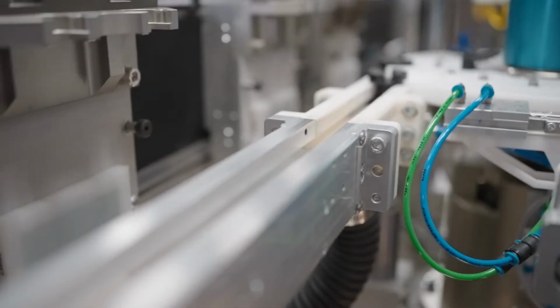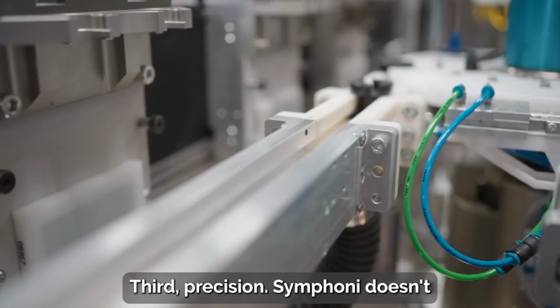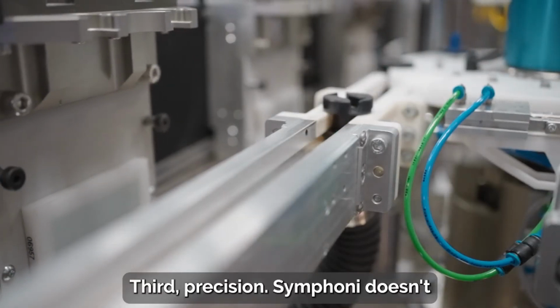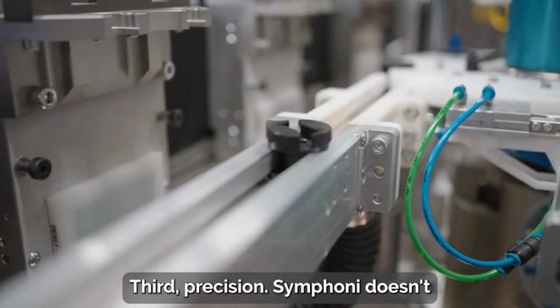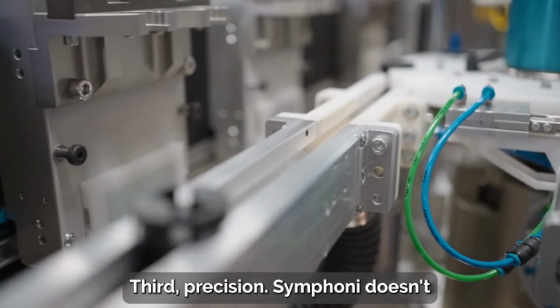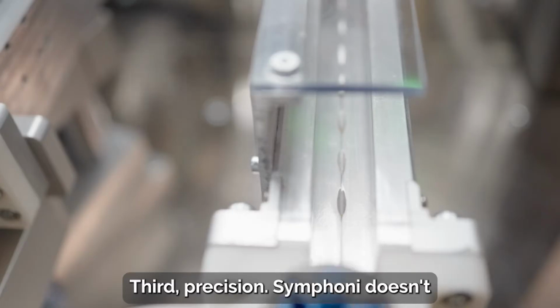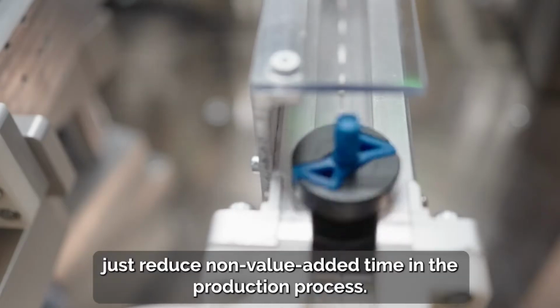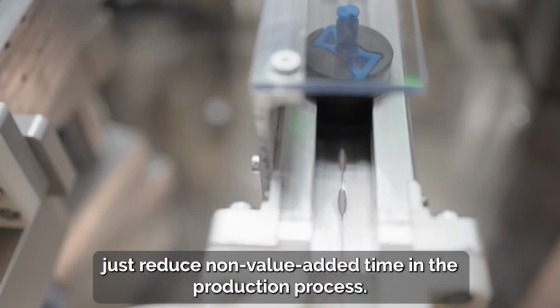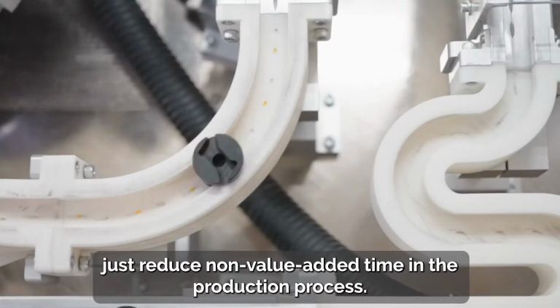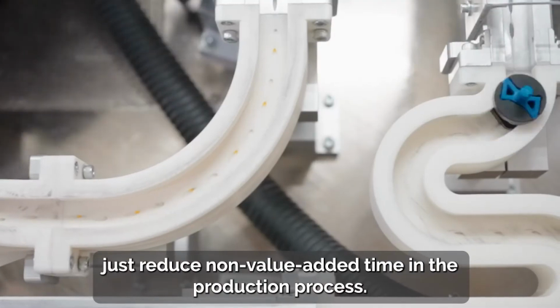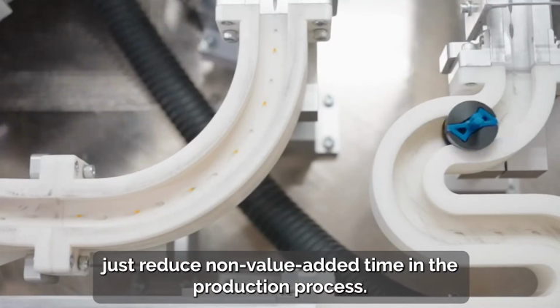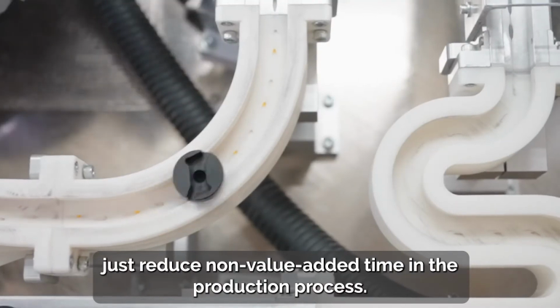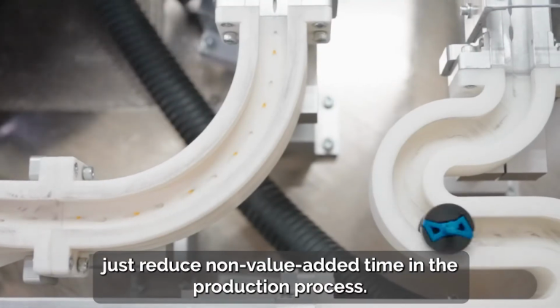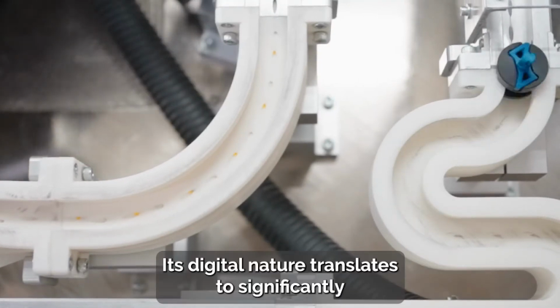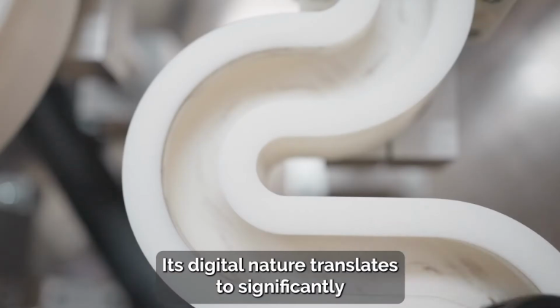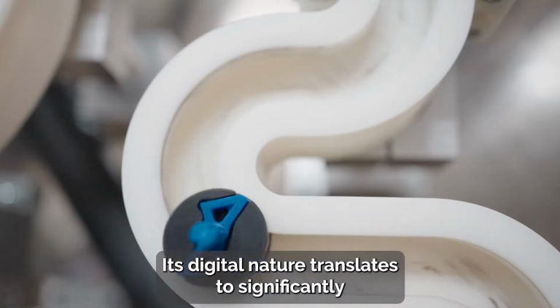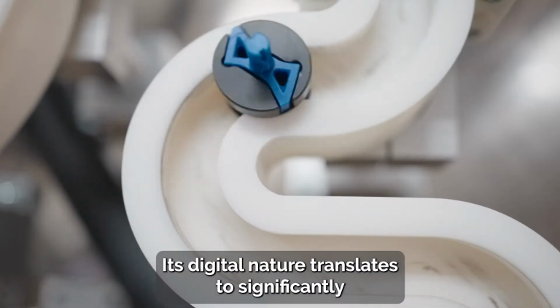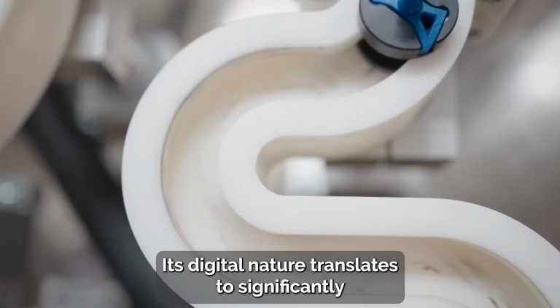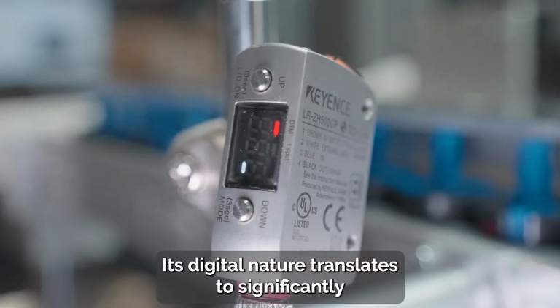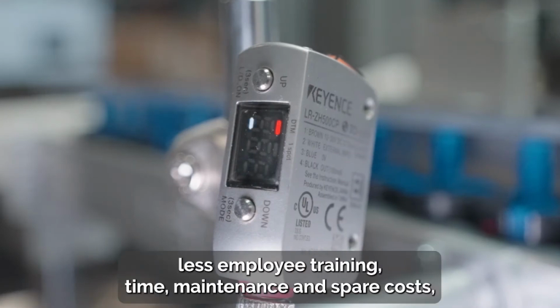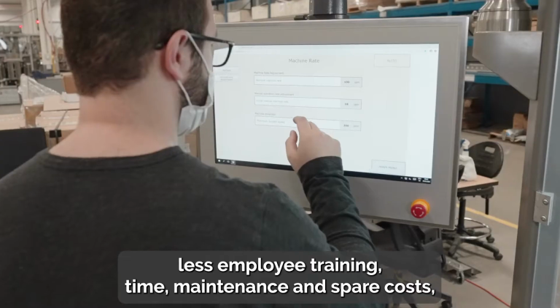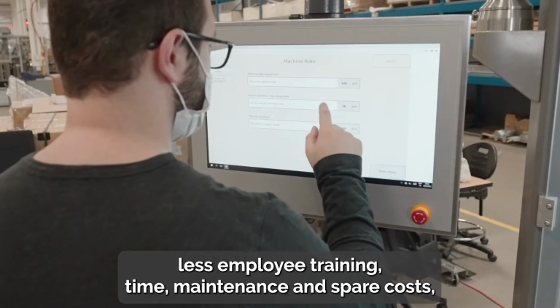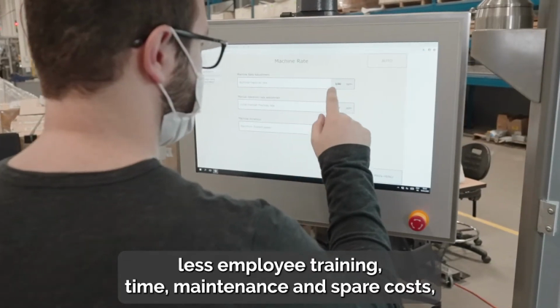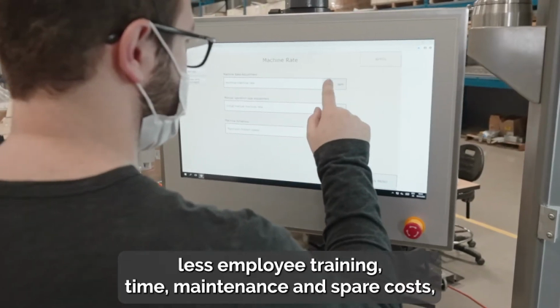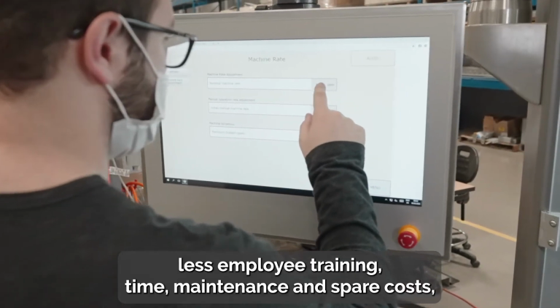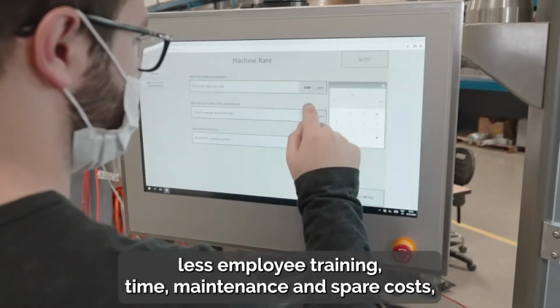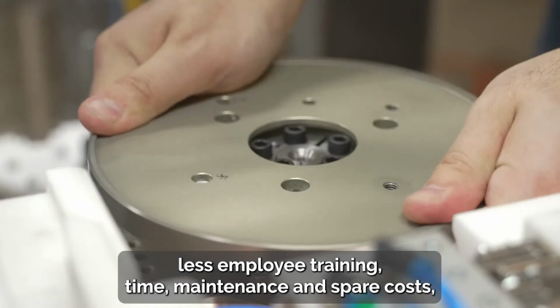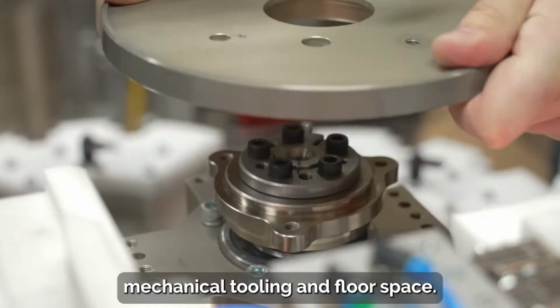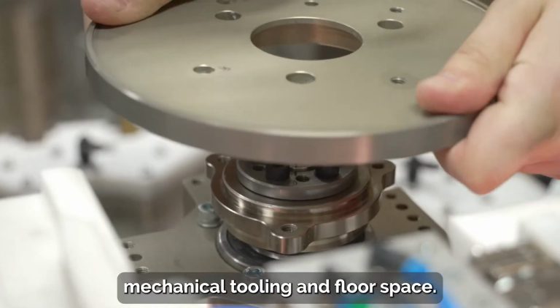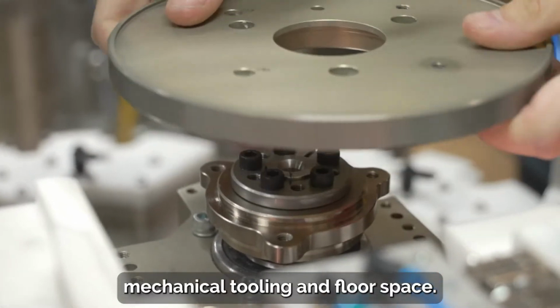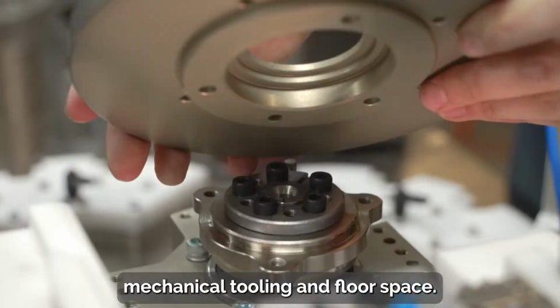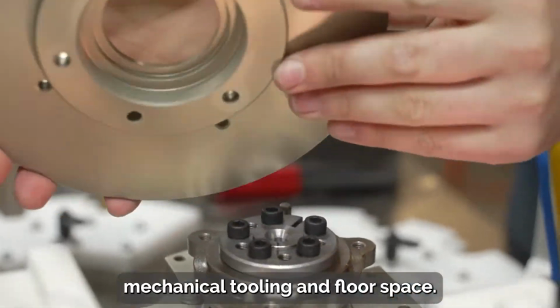Third, precision. Symphony doesn't just reduce non-value-added time in the production process. Its digital nature translates to significantly less employee training time, maintenance and spare costs, mechanical tooling, and floor space.